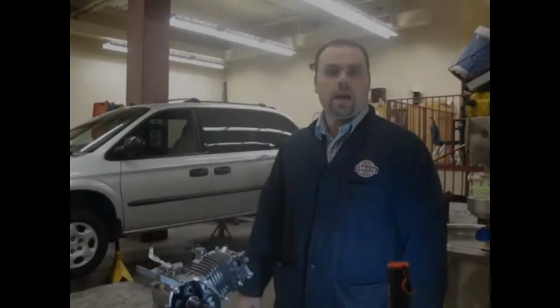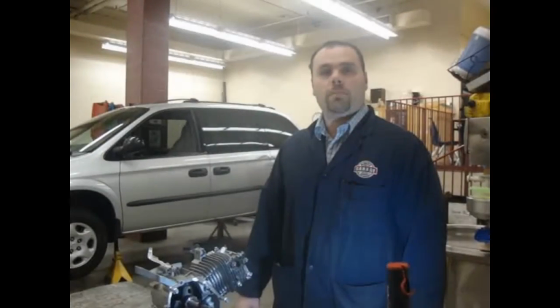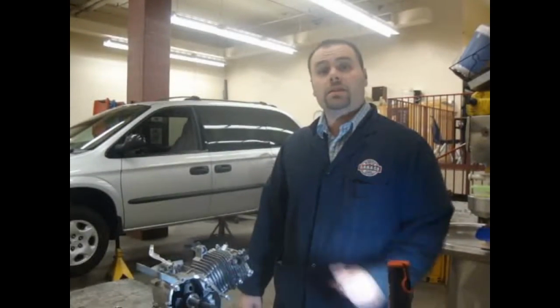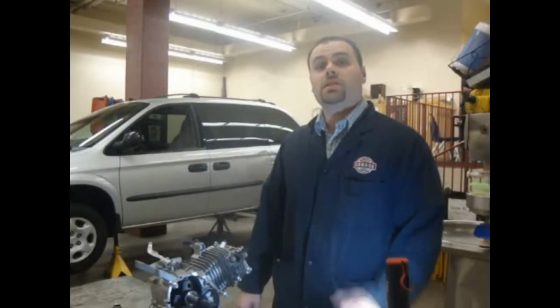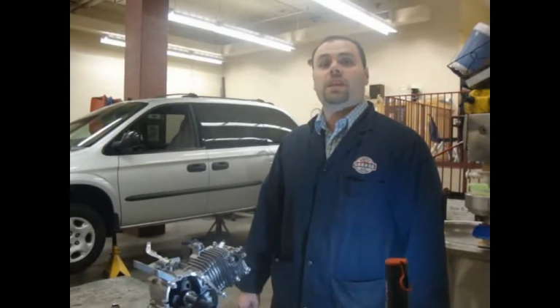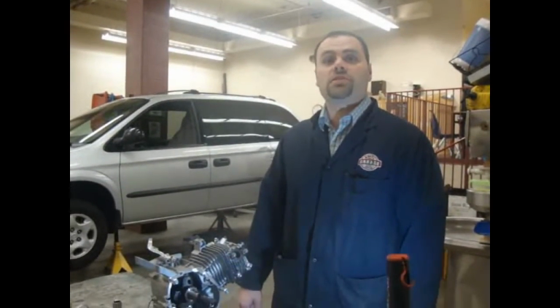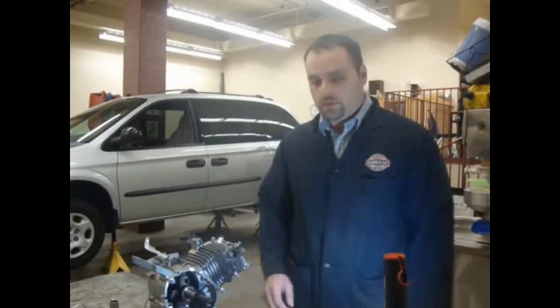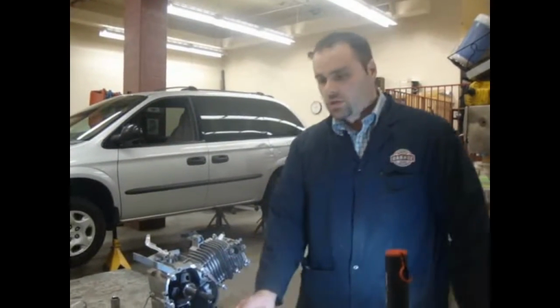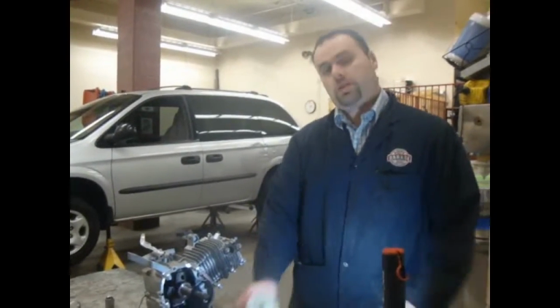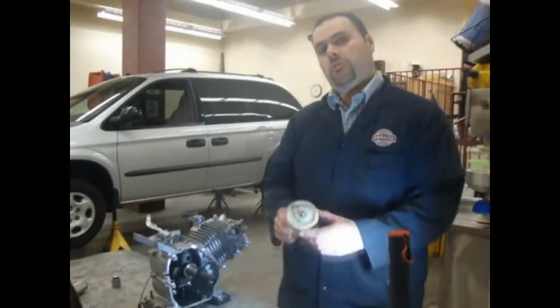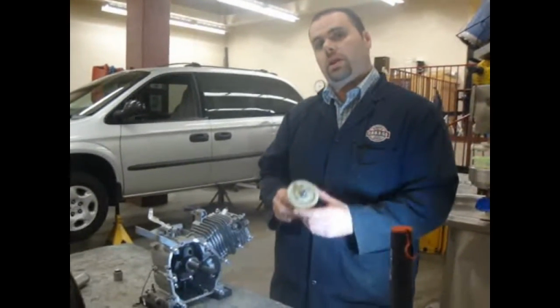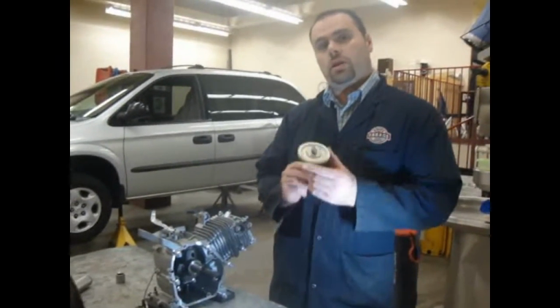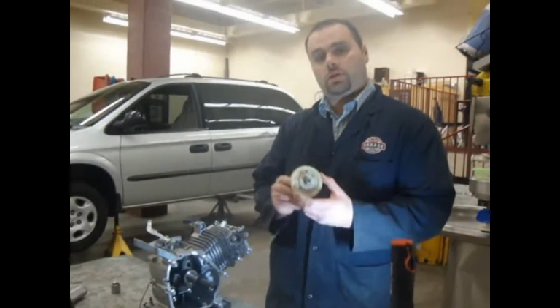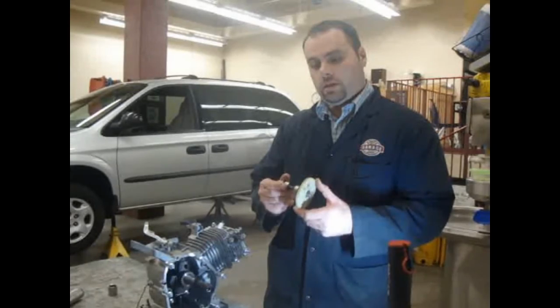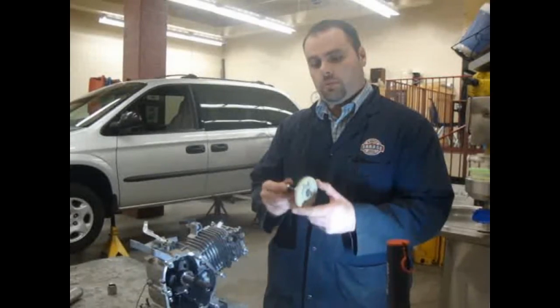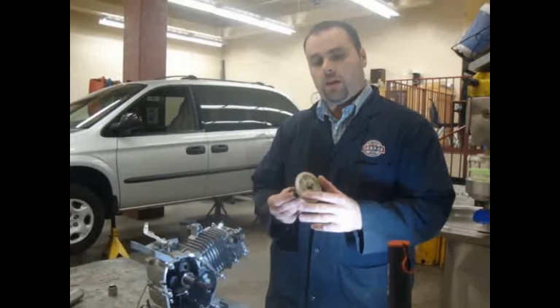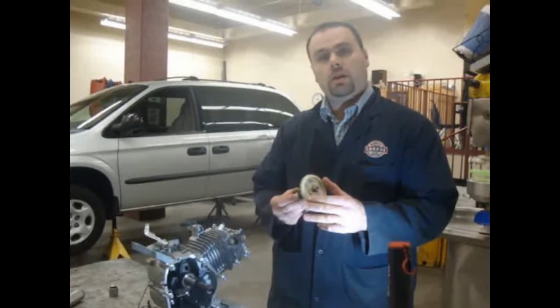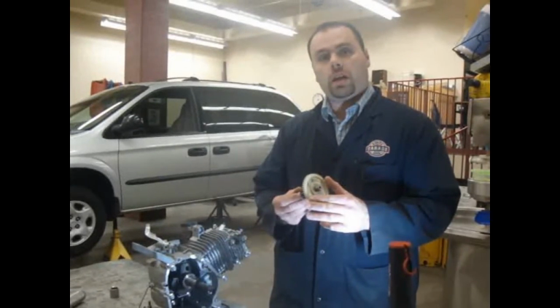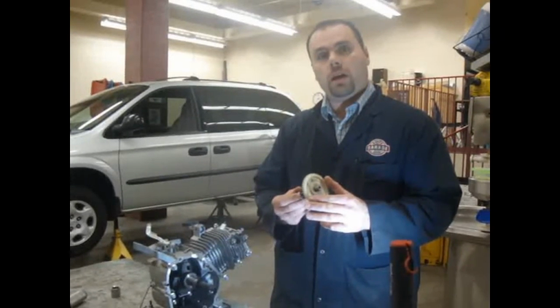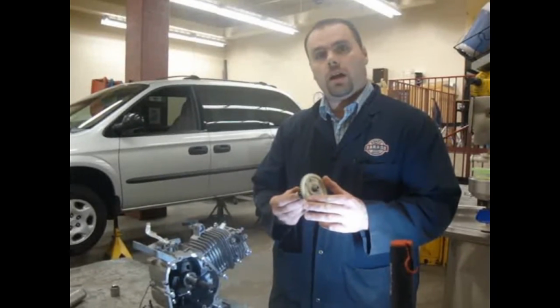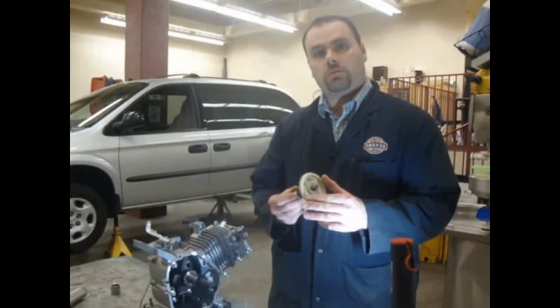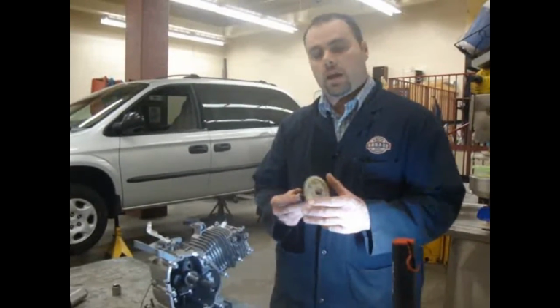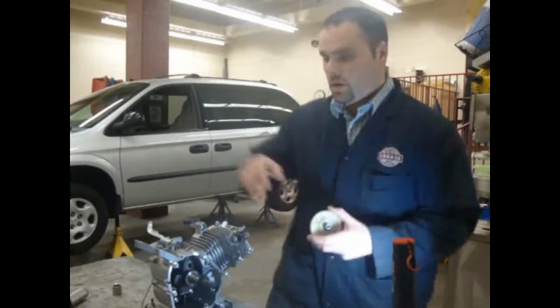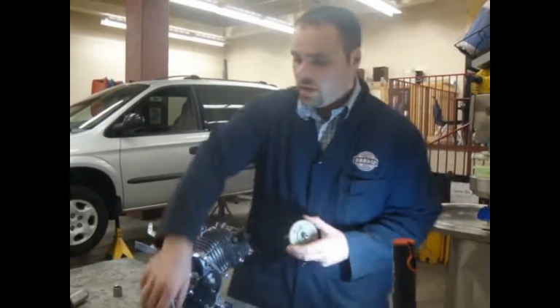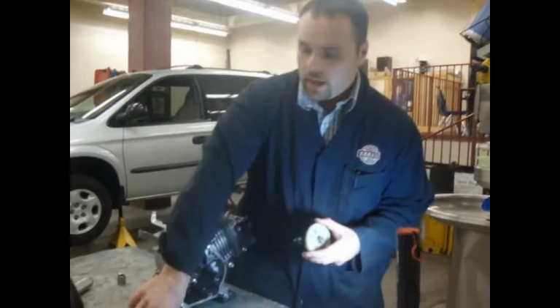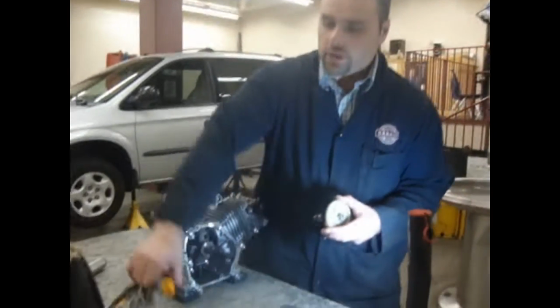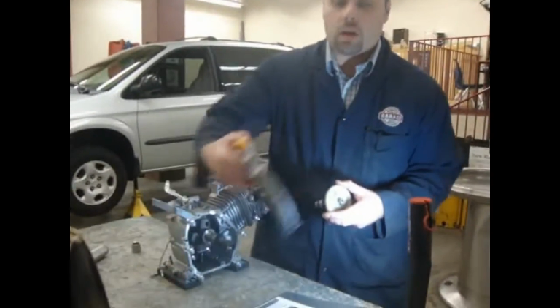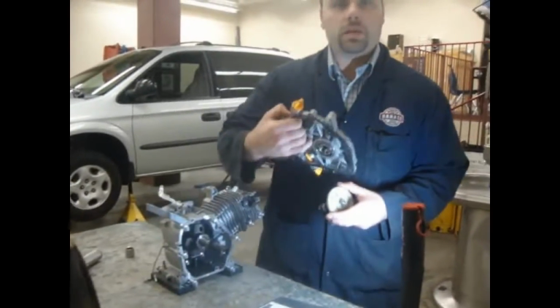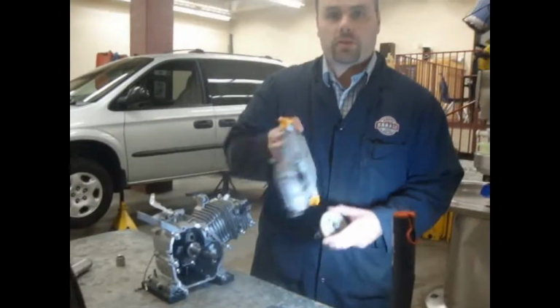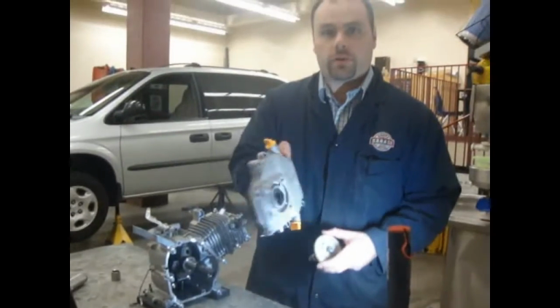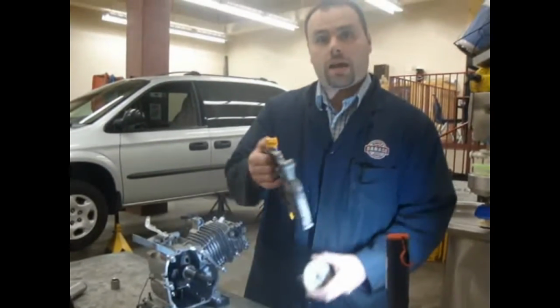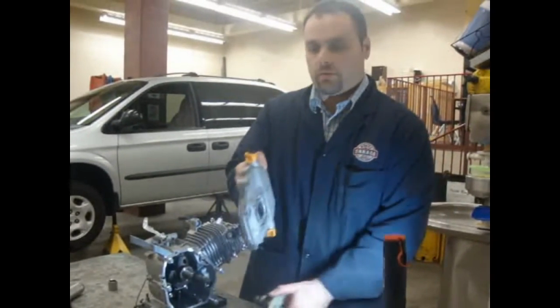Hey guys, welcome back. This is Section 7. For Section 7, we're going to get started with installing the camshaft and camshaft timing gear, and we're going to install the front cover, or timing cover.